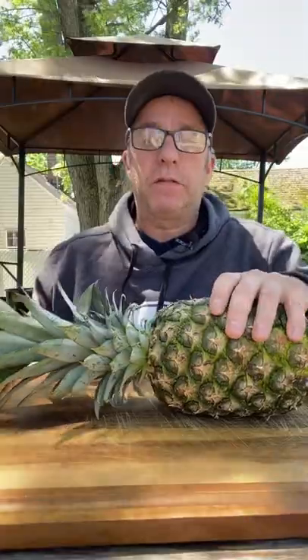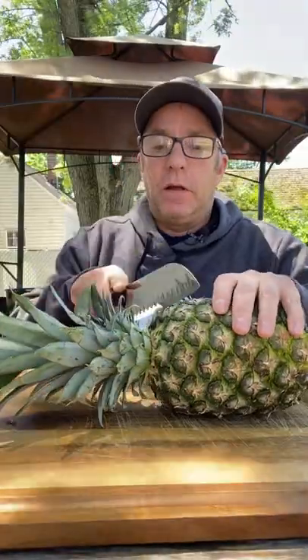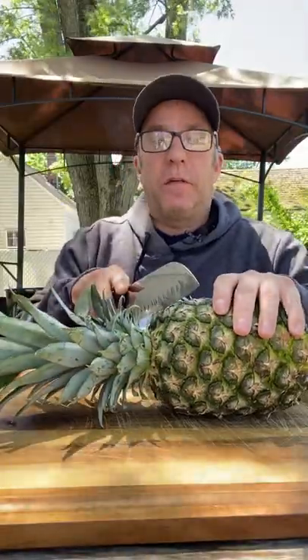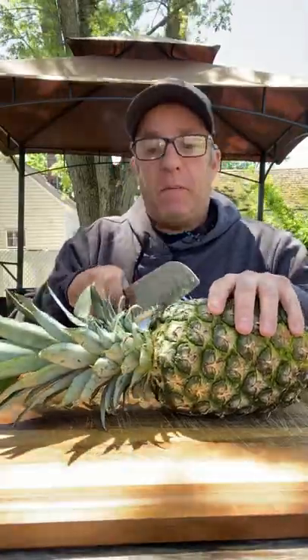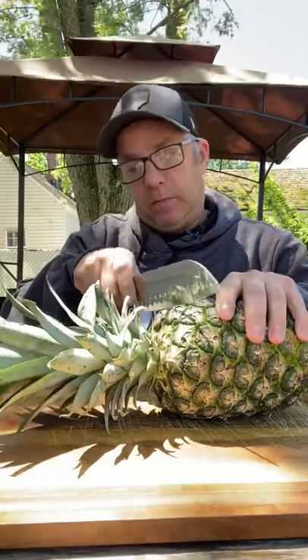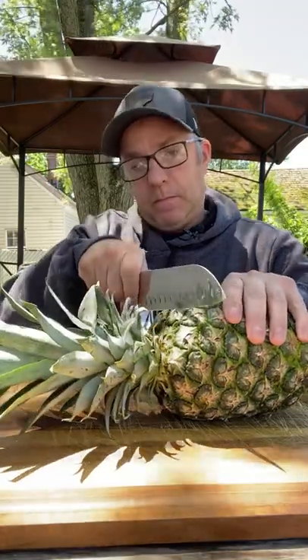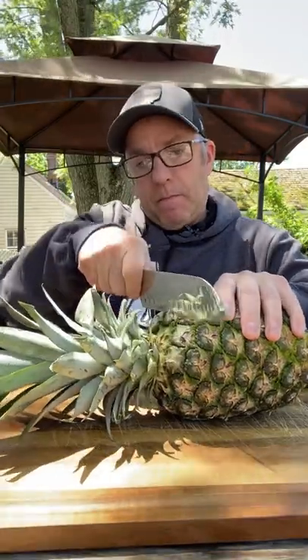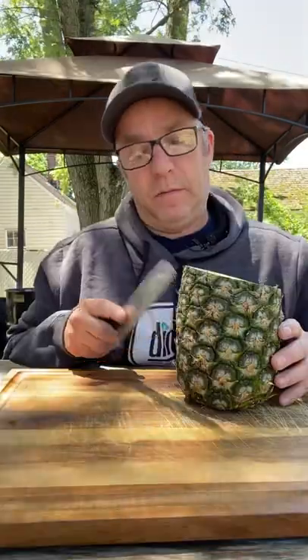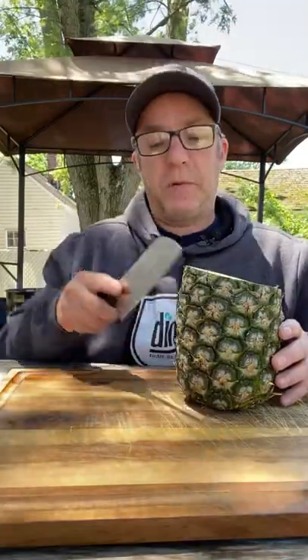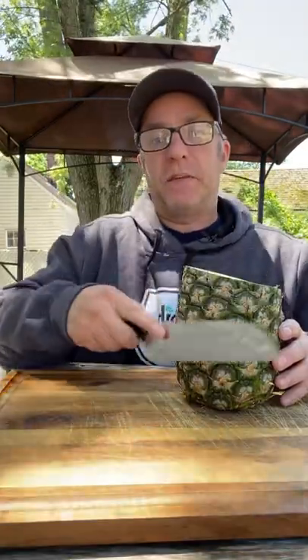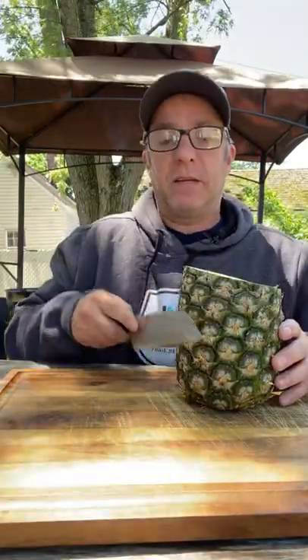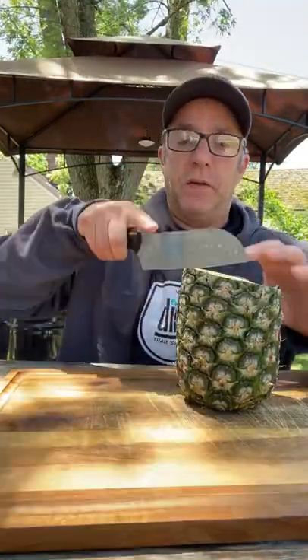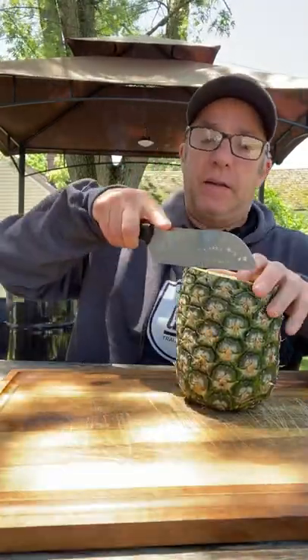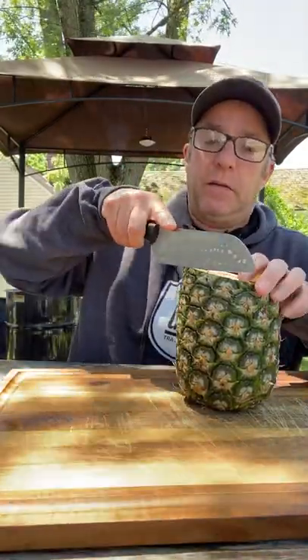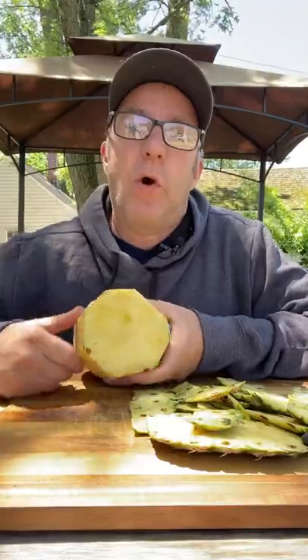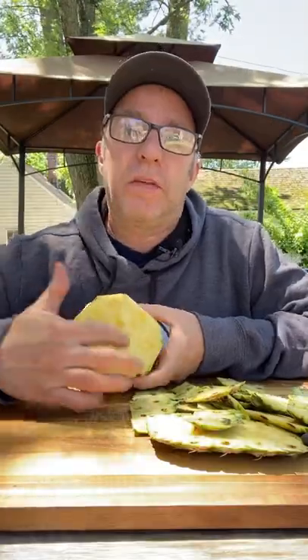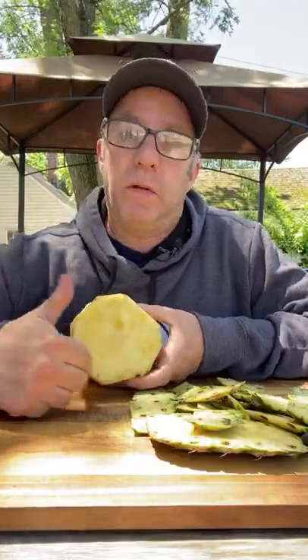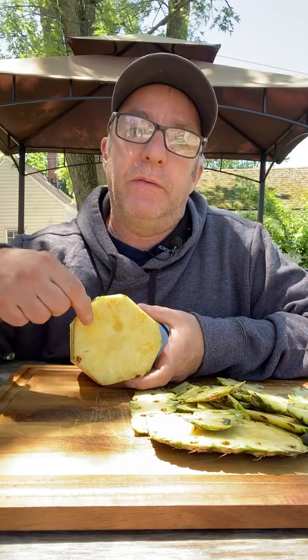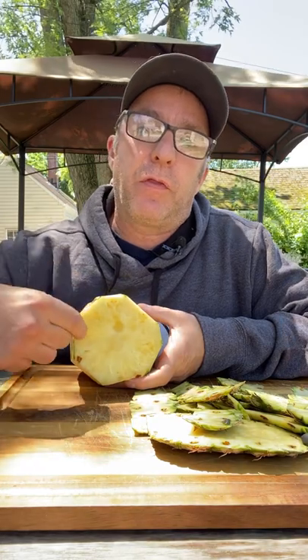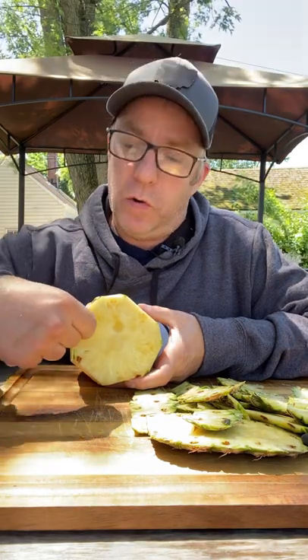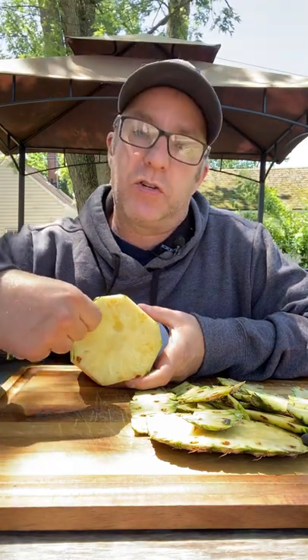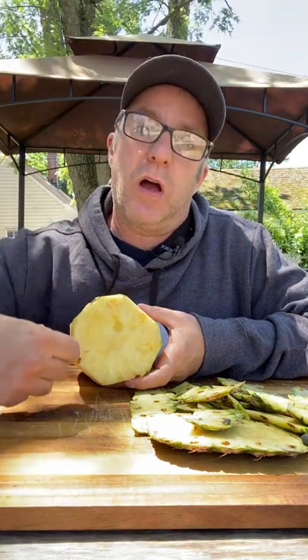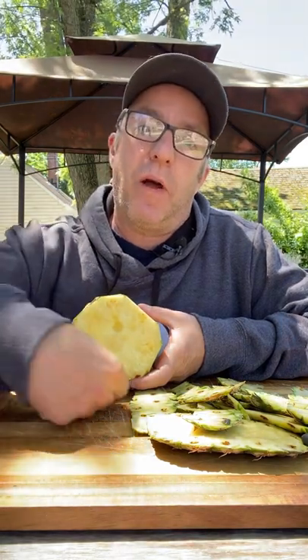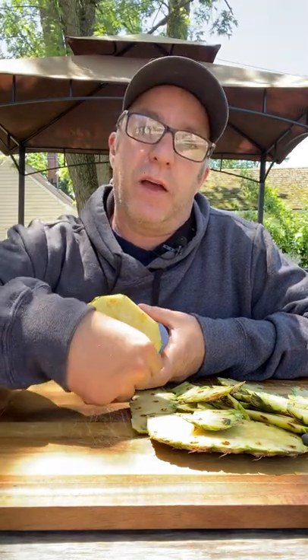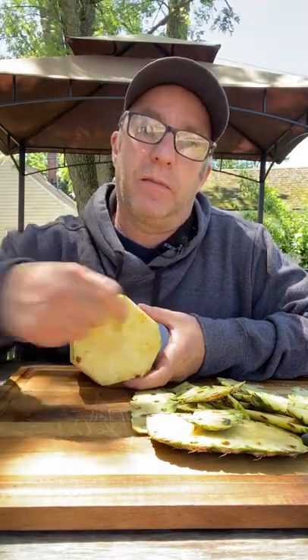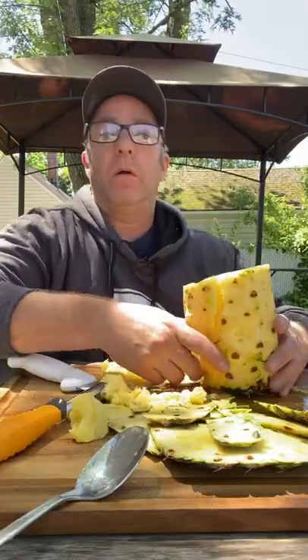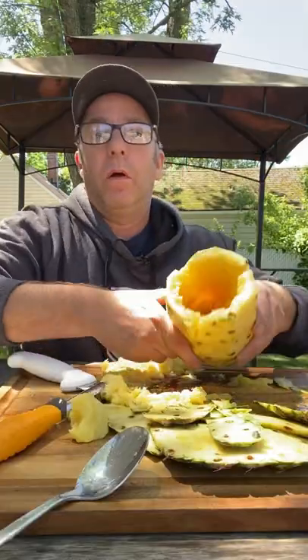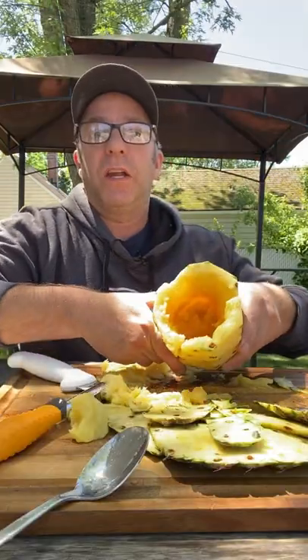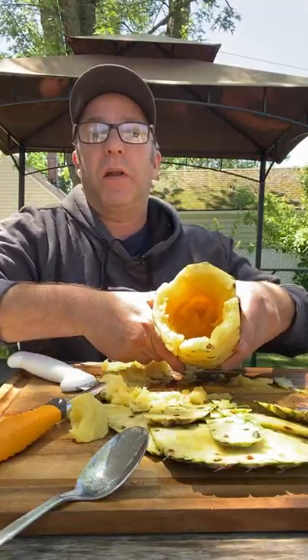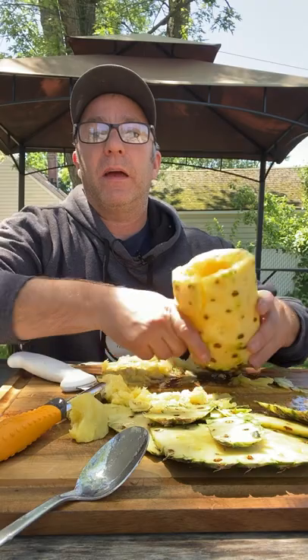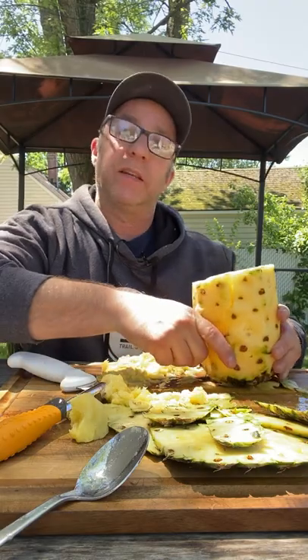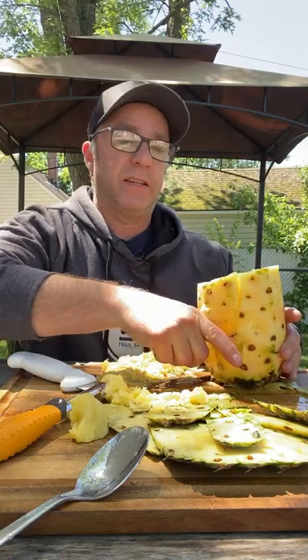First, let's cut off the top of the pineapple. Now we'll take off the sides here with these eyes. We need to core out this middle, leaving about three quarters inch around the sides. Once you get it all hollowed out like that, go ahead and set it aside.